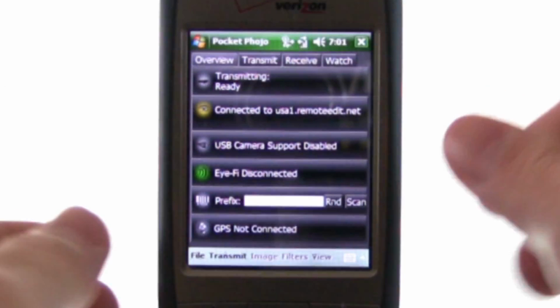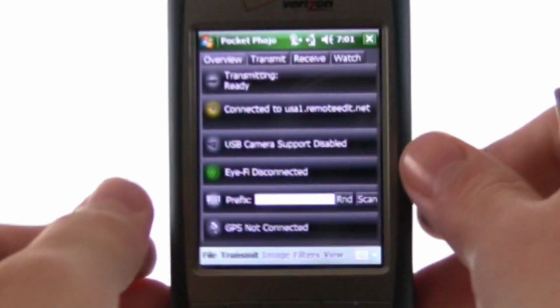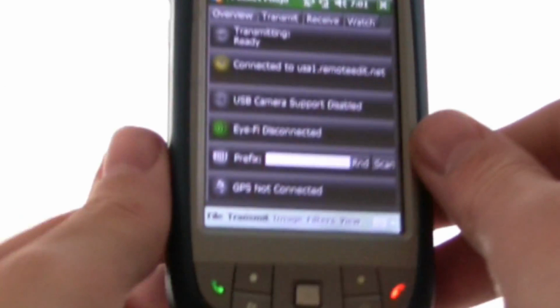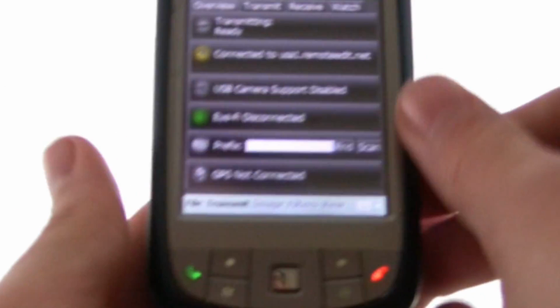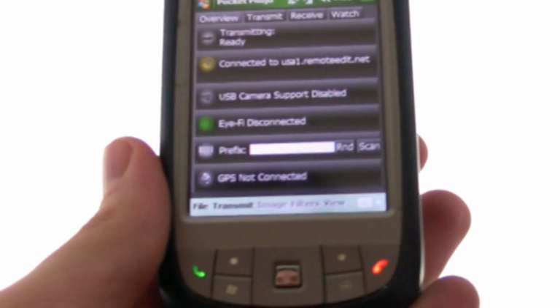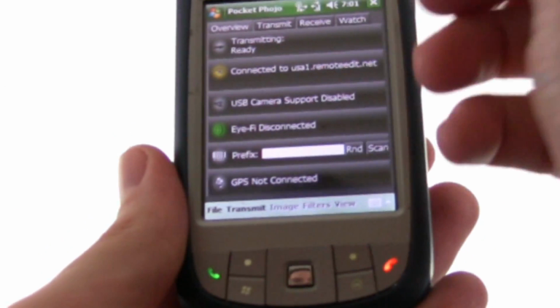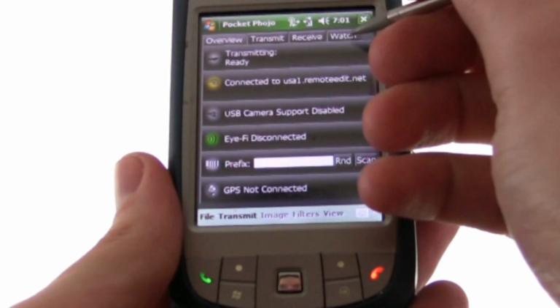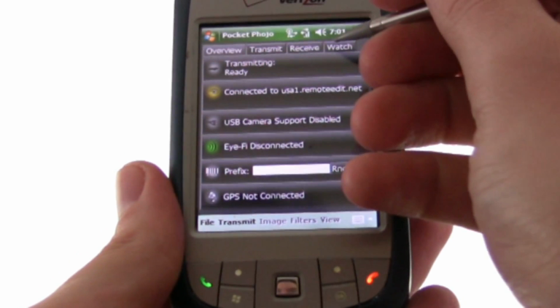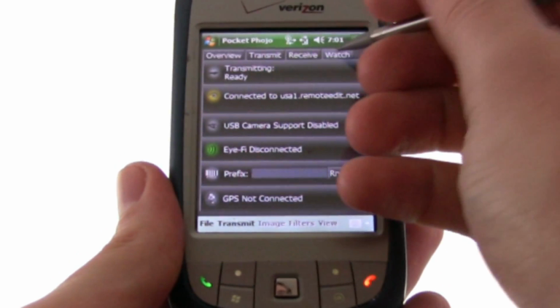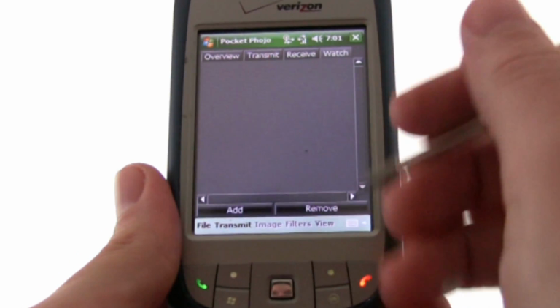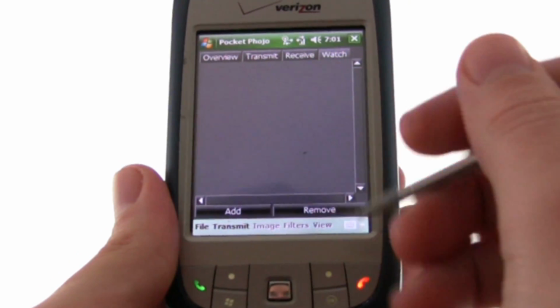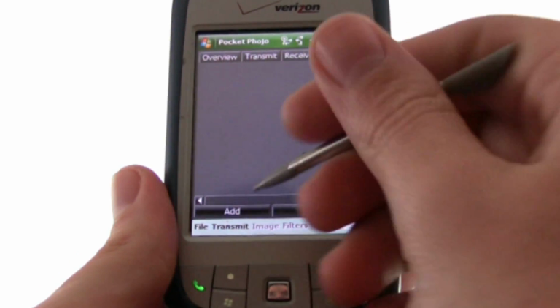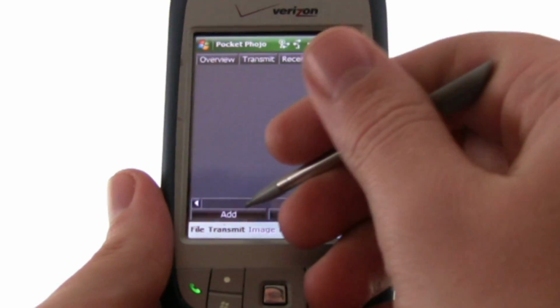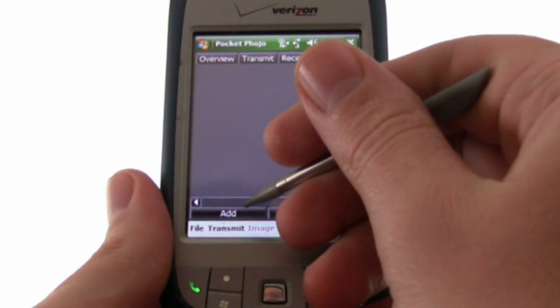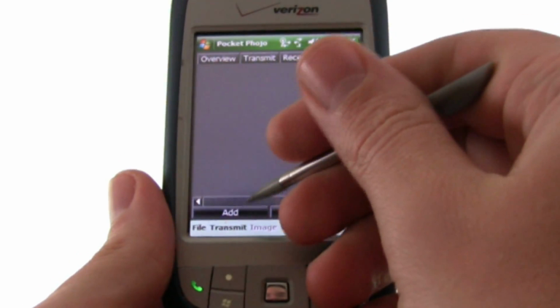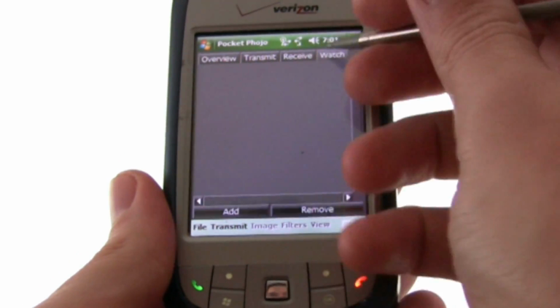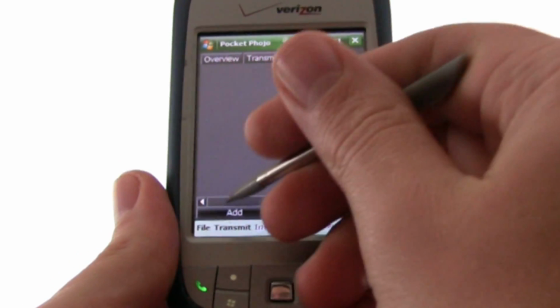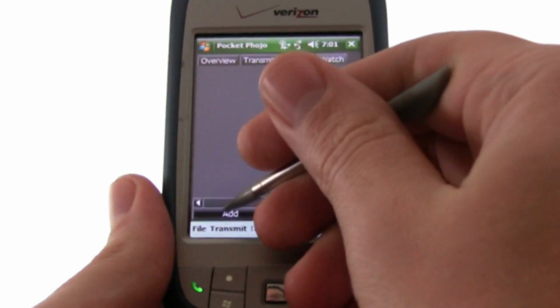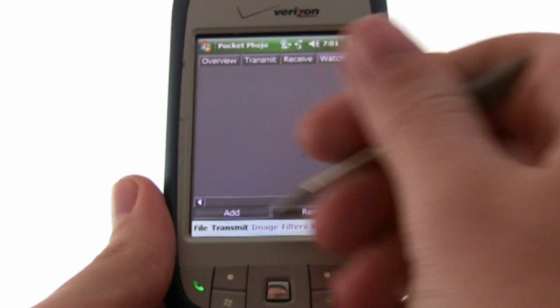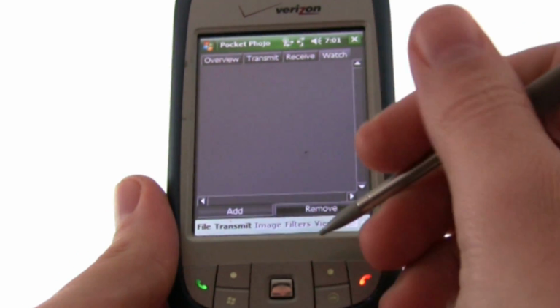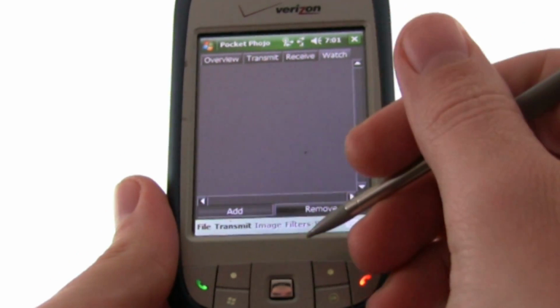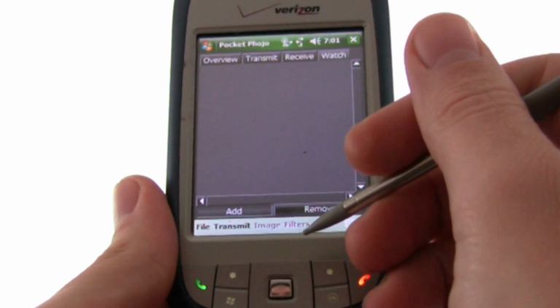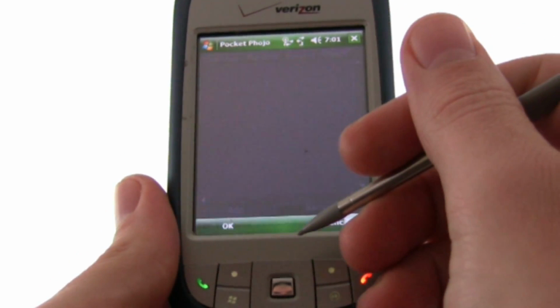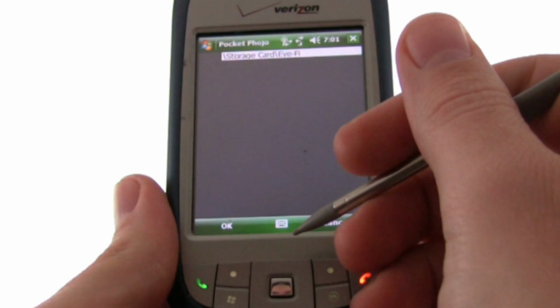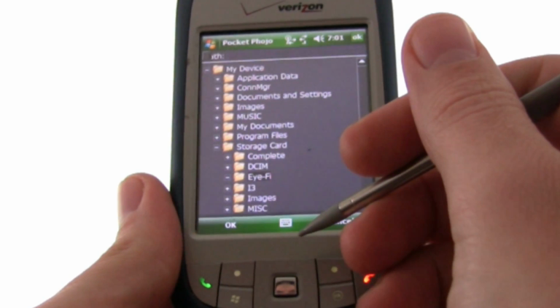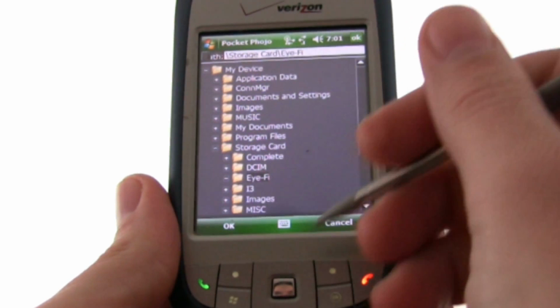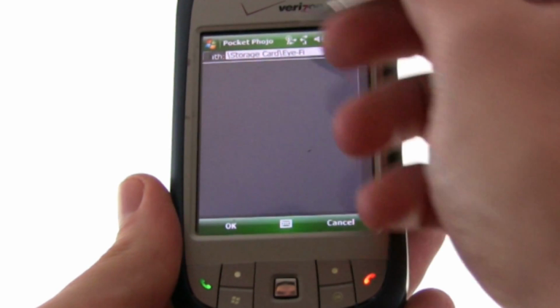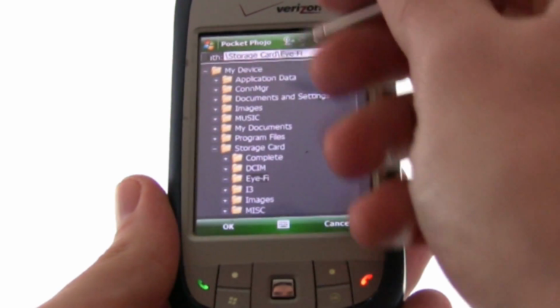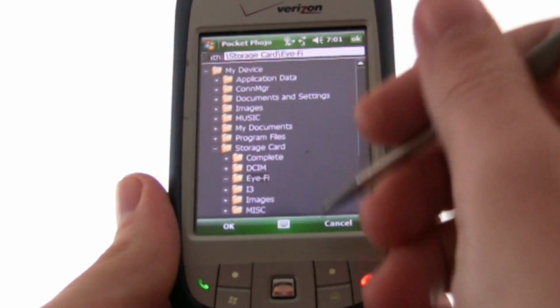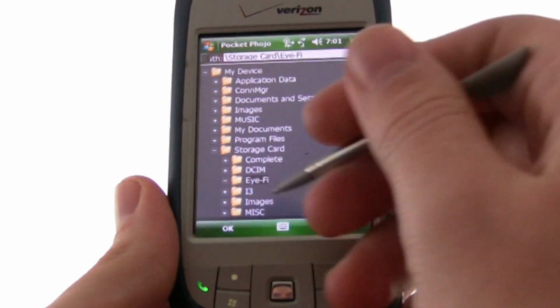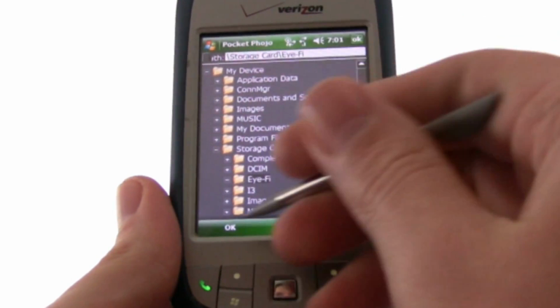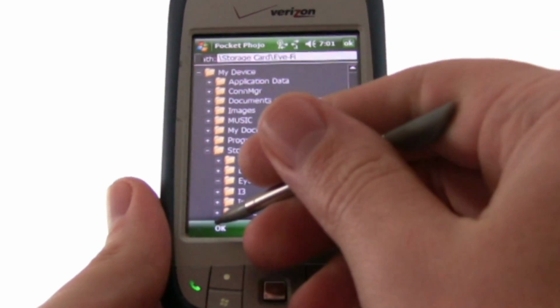But for the photographer on the go, you probably want to set up a watch folder. So you go to the Watch tab, tap Add, and select the folder the images are arriving in.